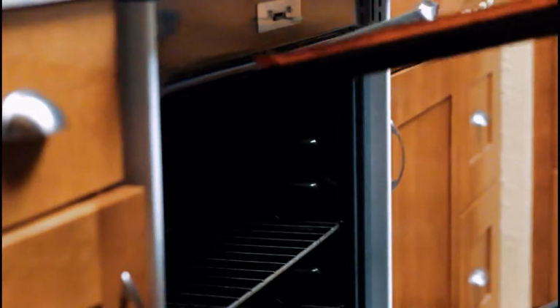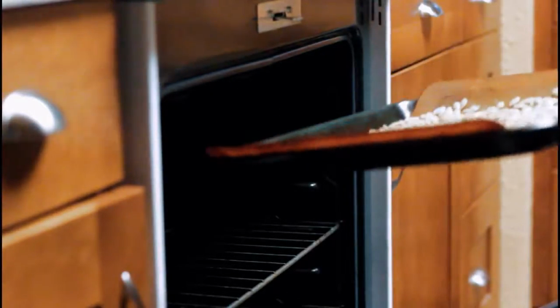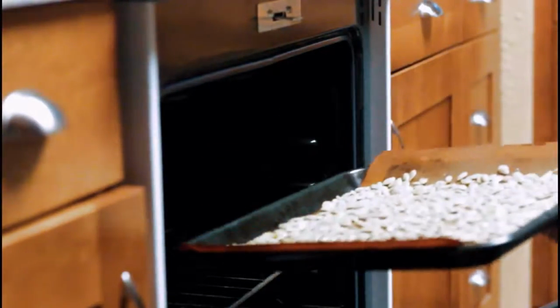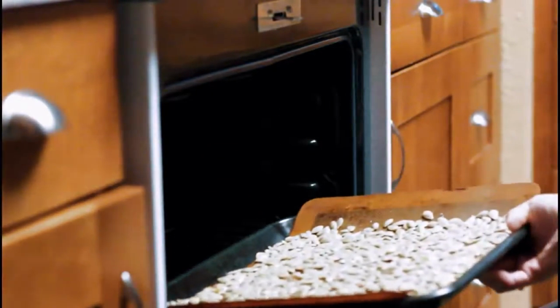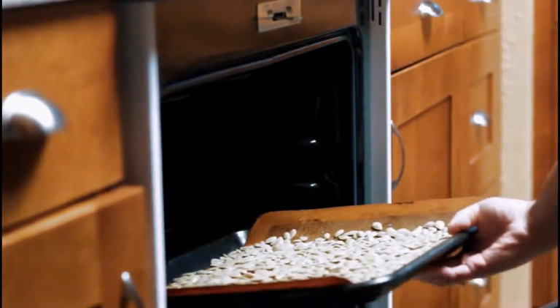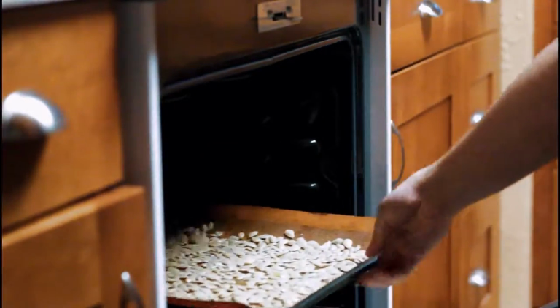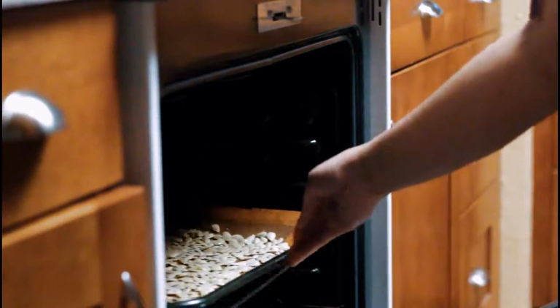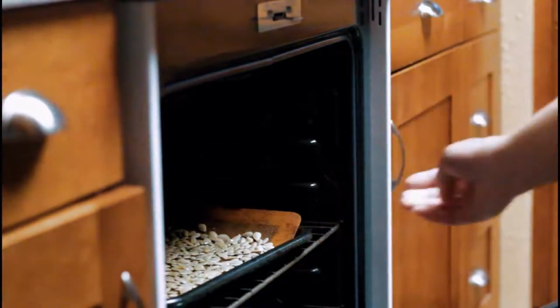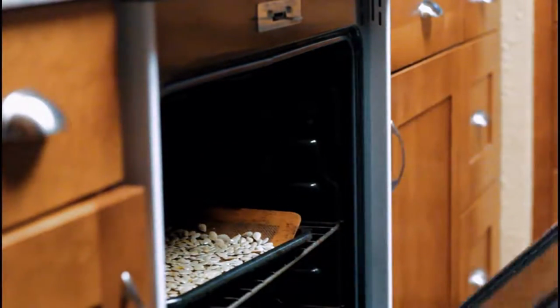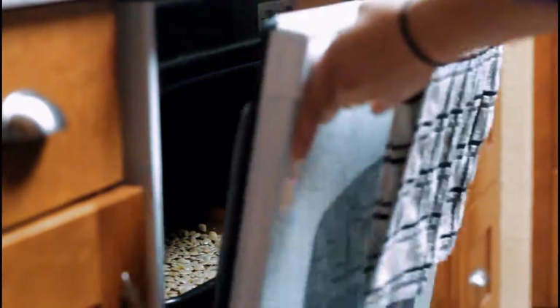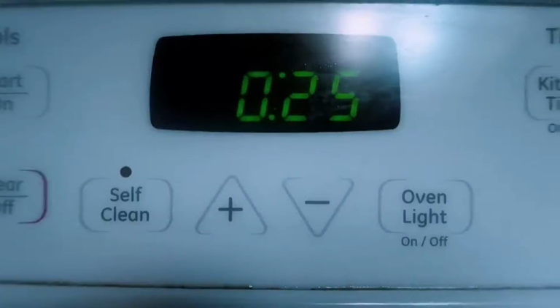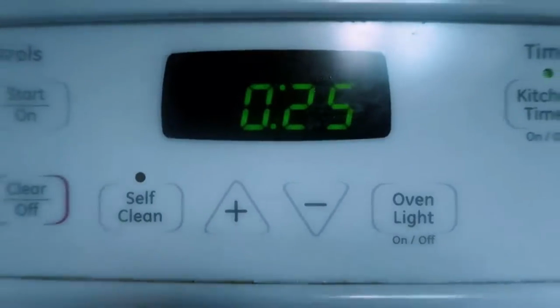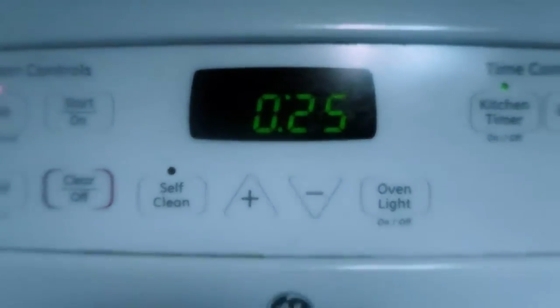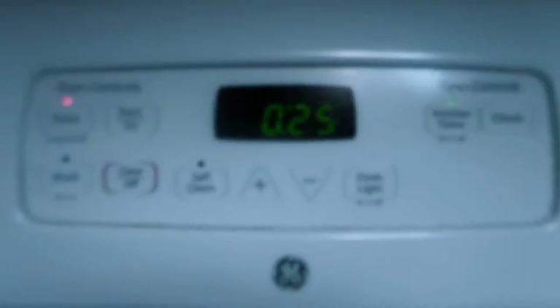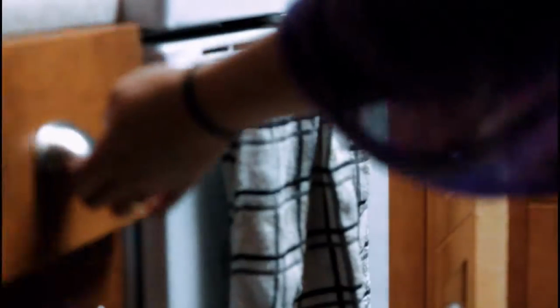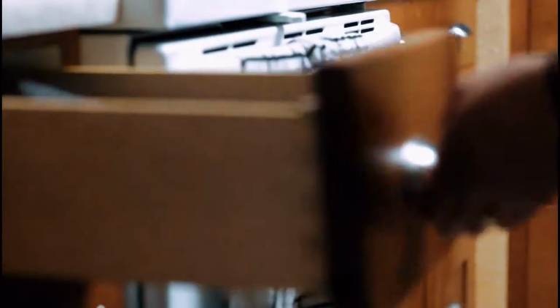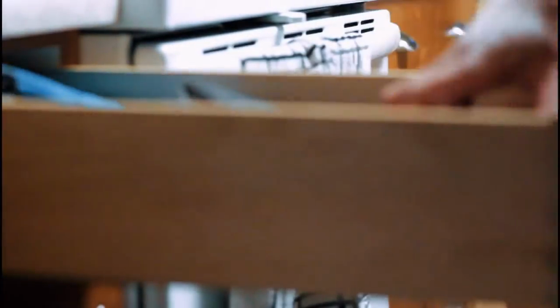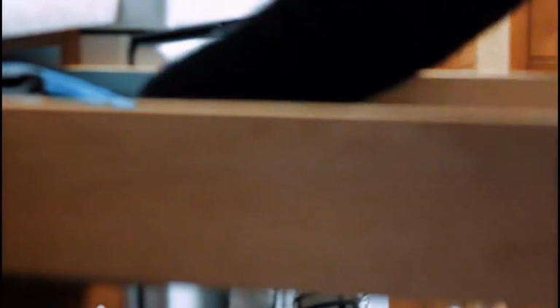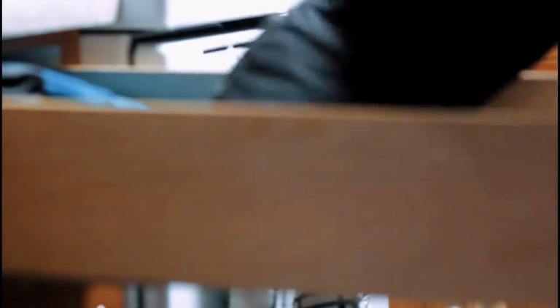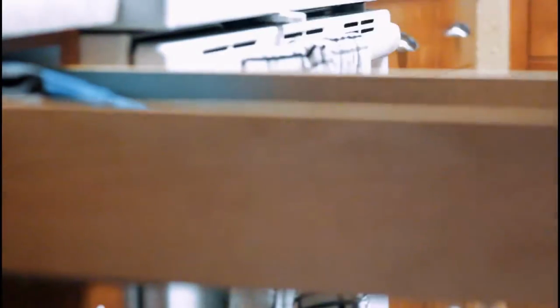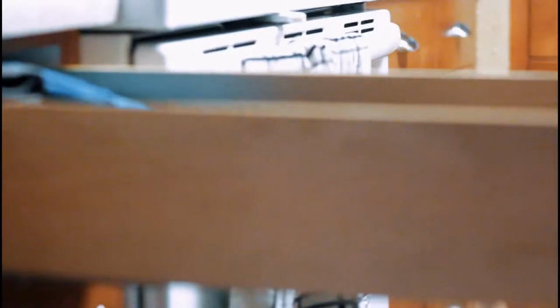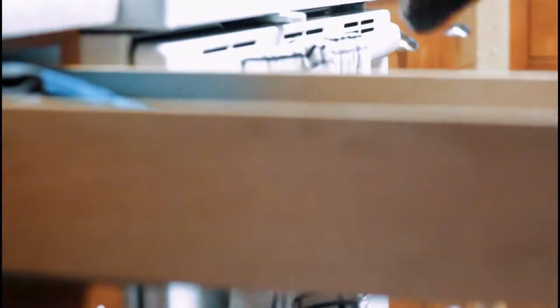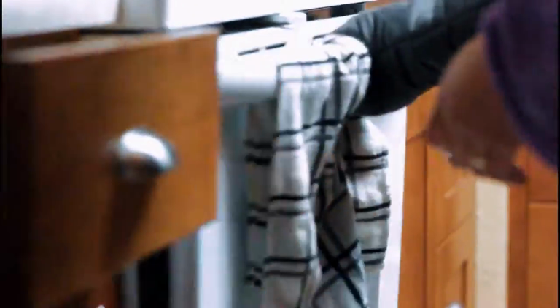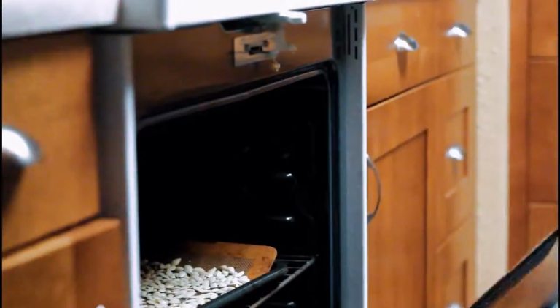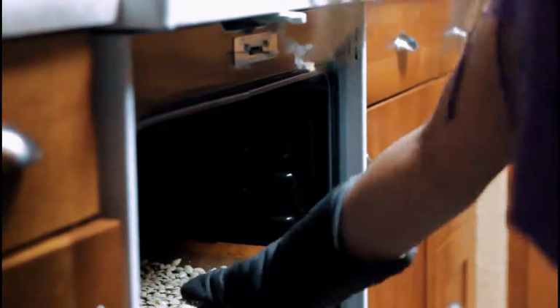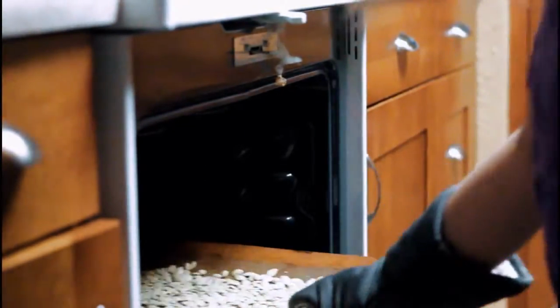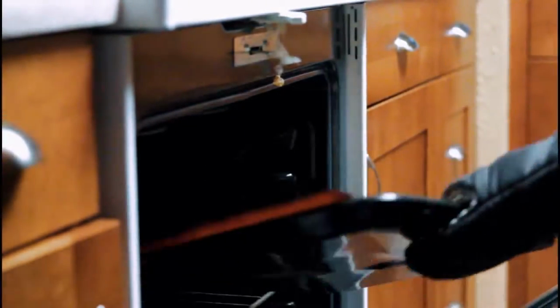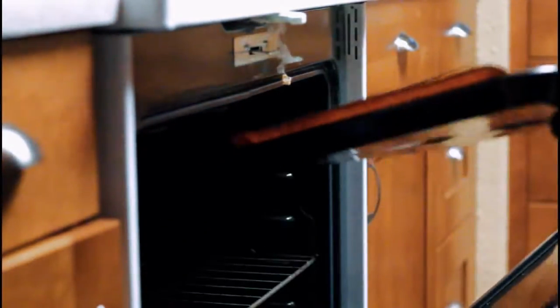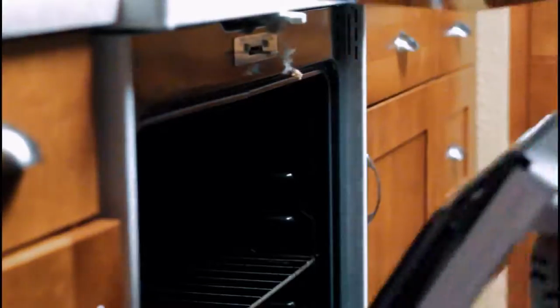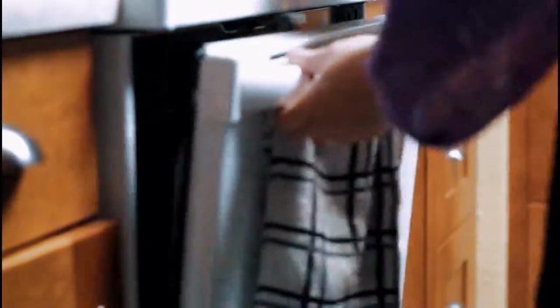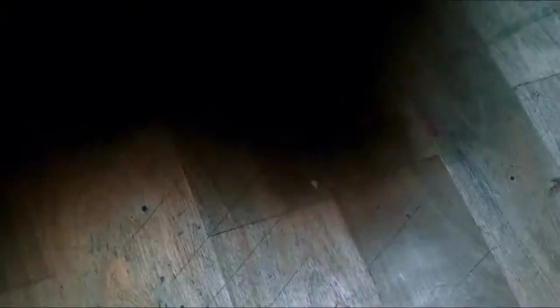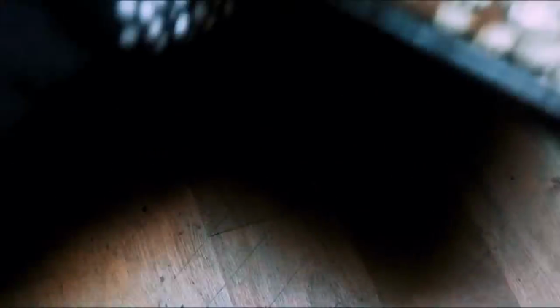You're going to want to check it every 10 minutes or so just to make sure it's not burning on the inside. To do that, just take it out and crack one open.